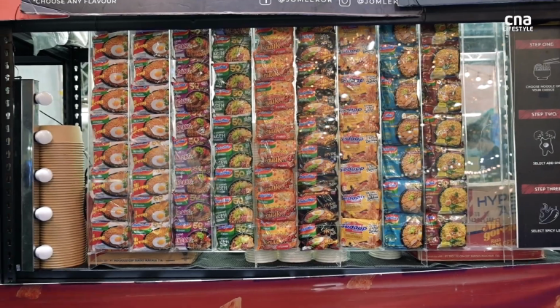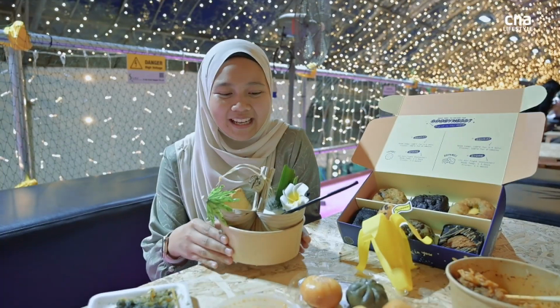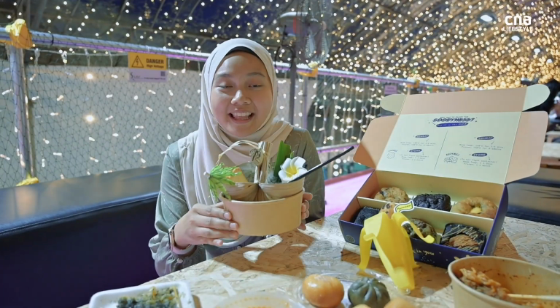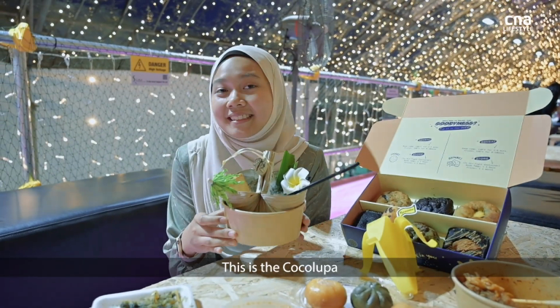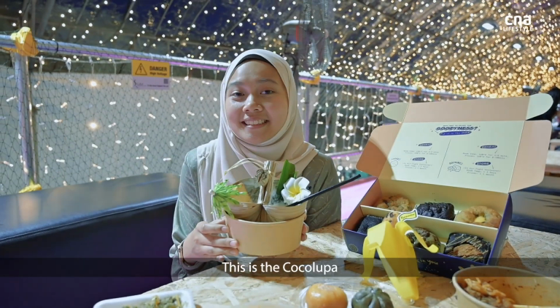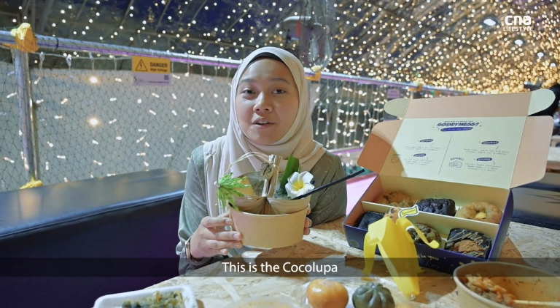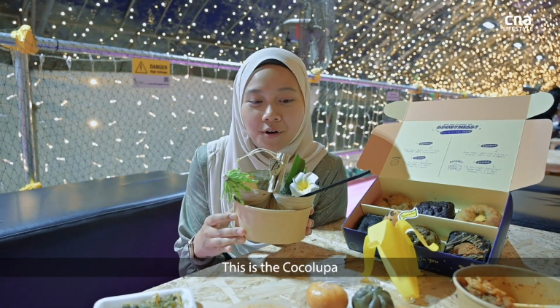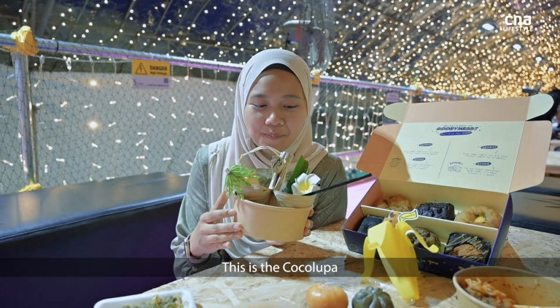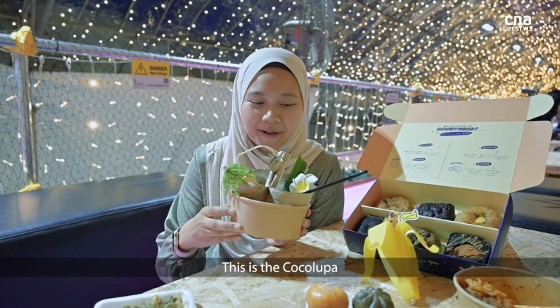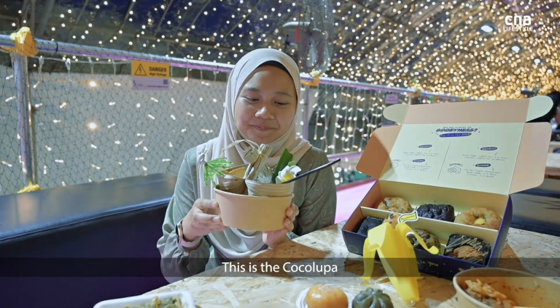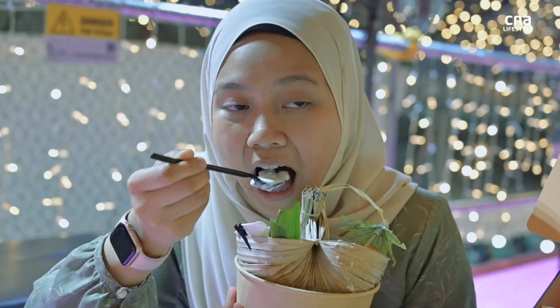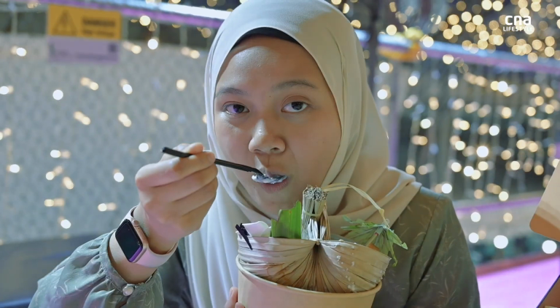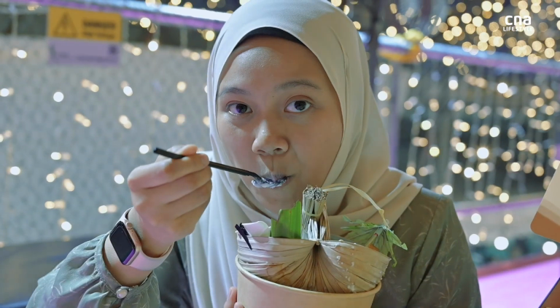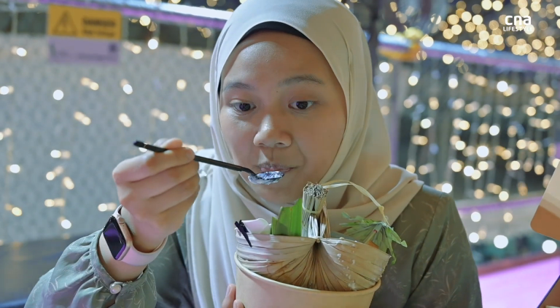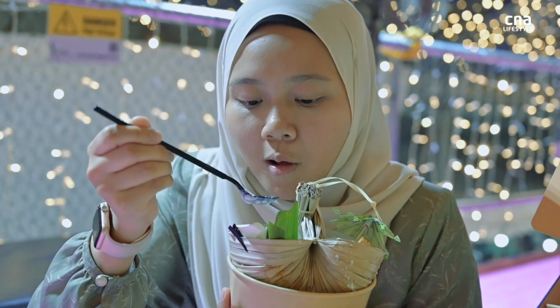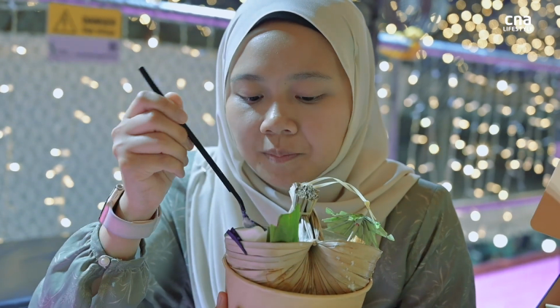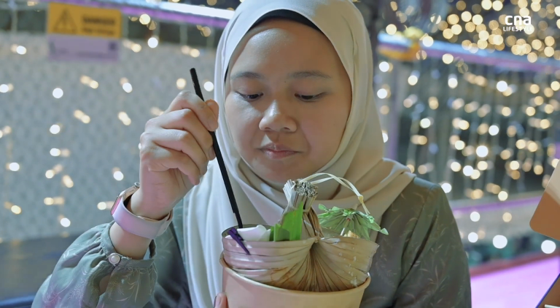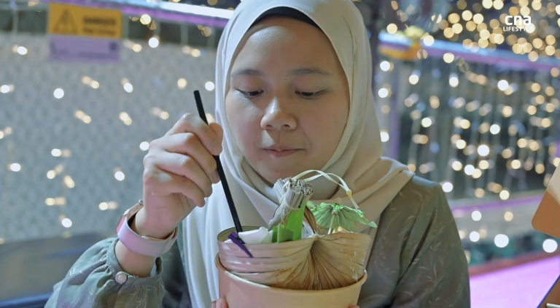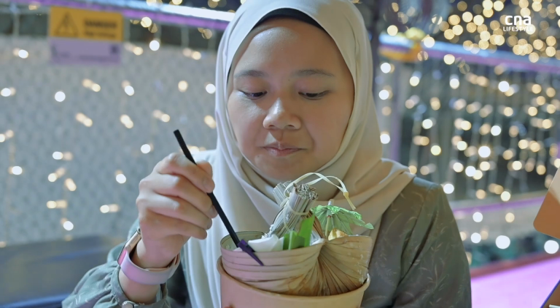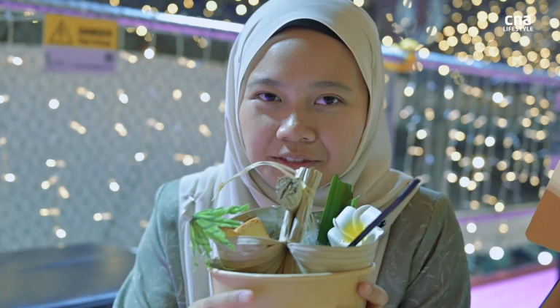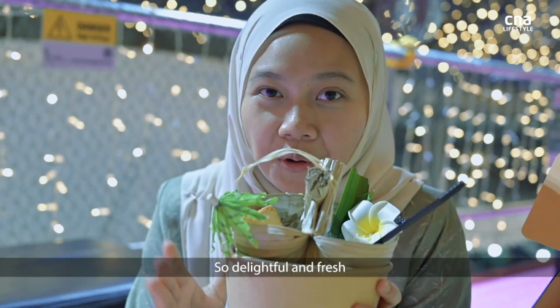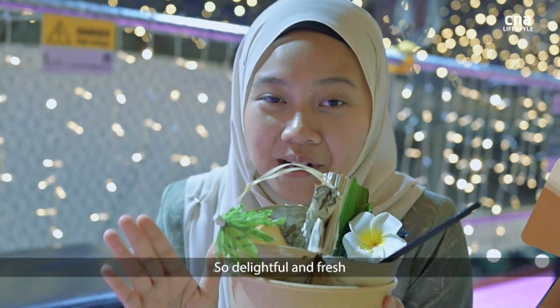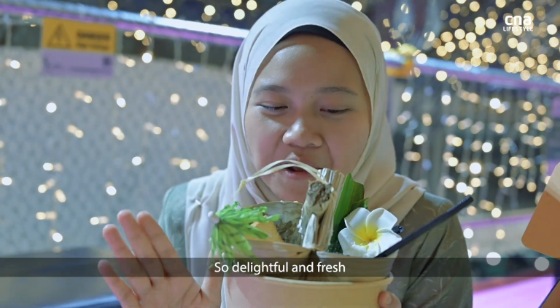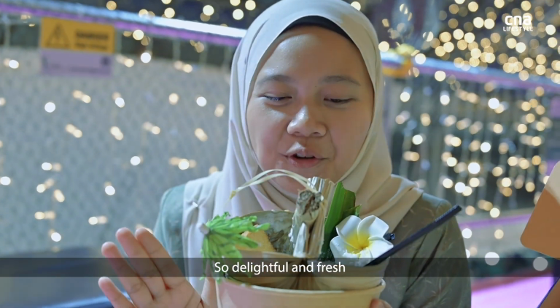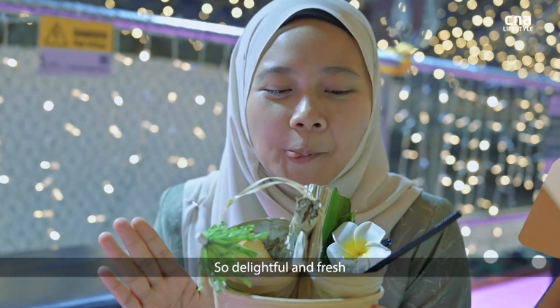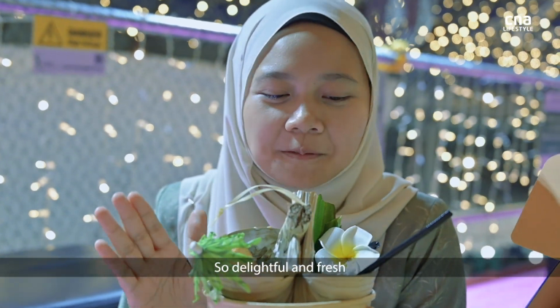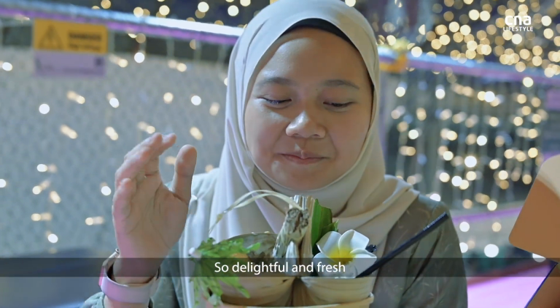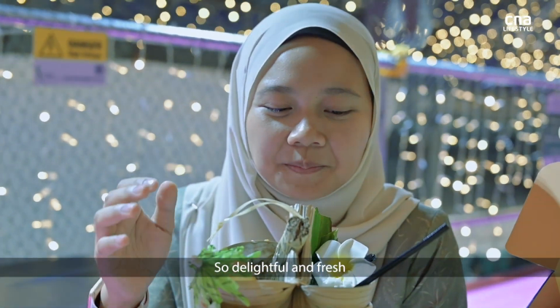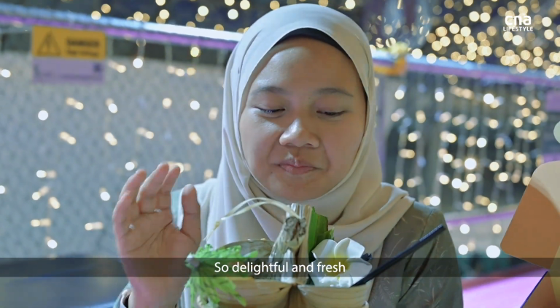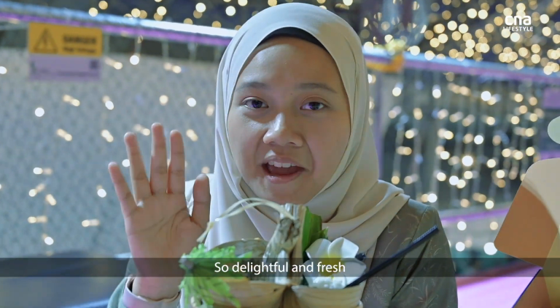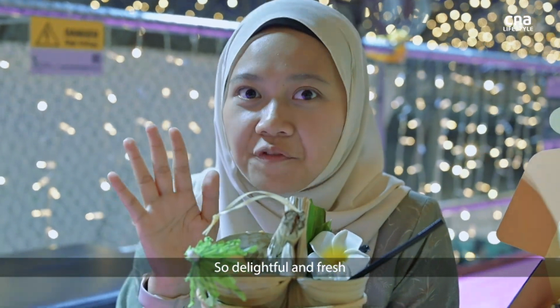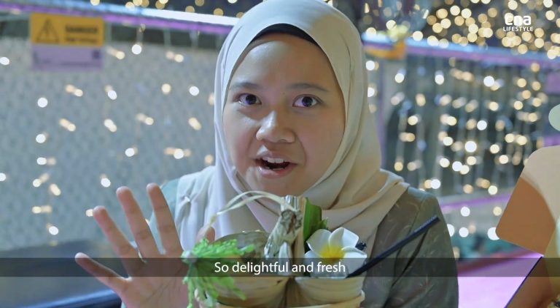This is the coco lupa. So delightful and fresh.